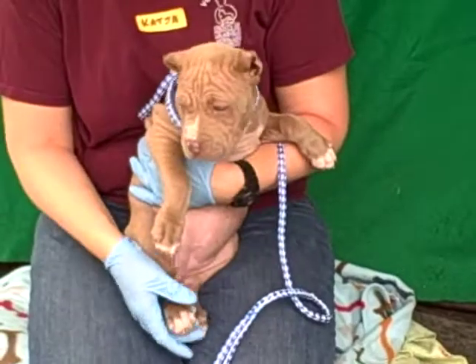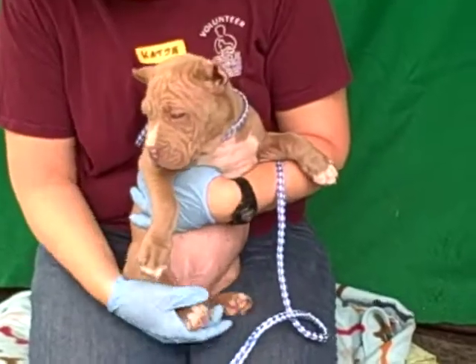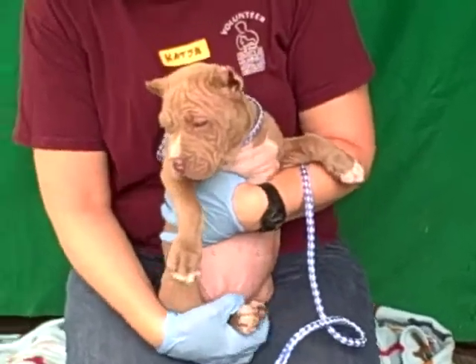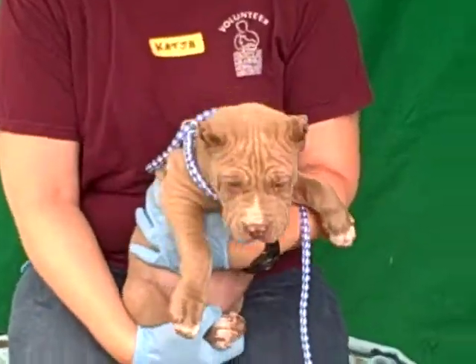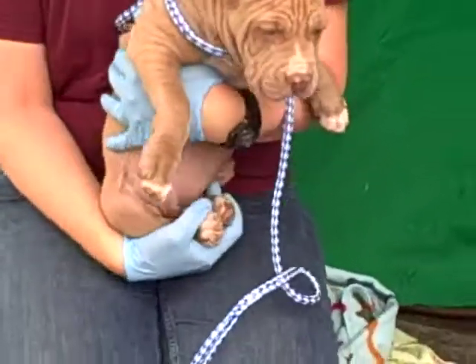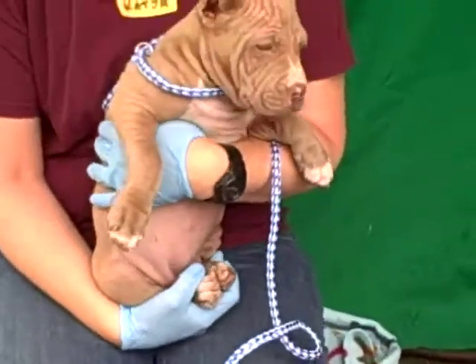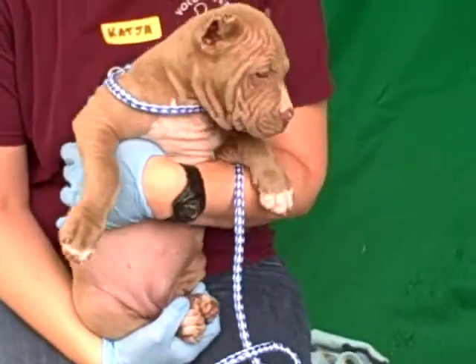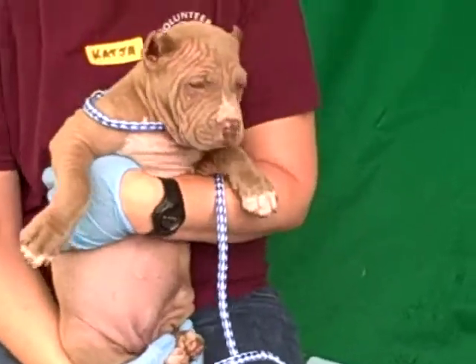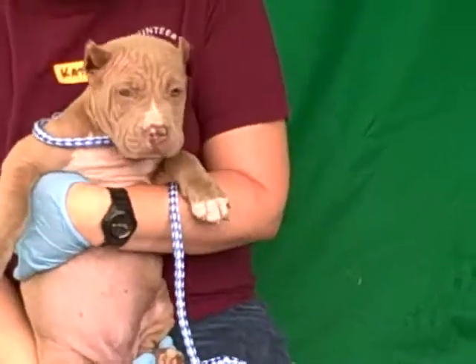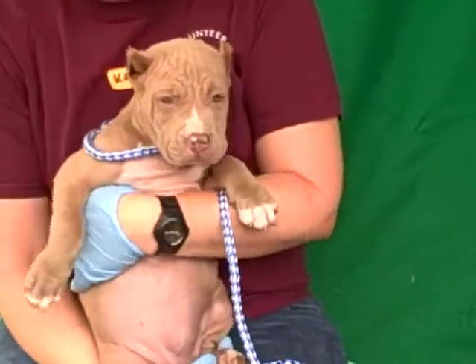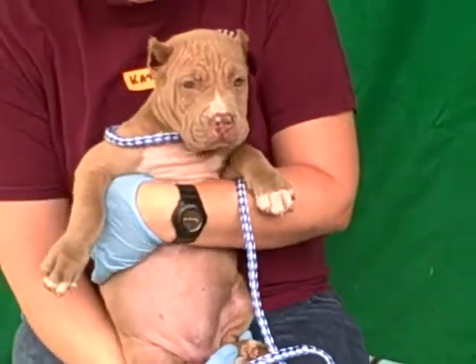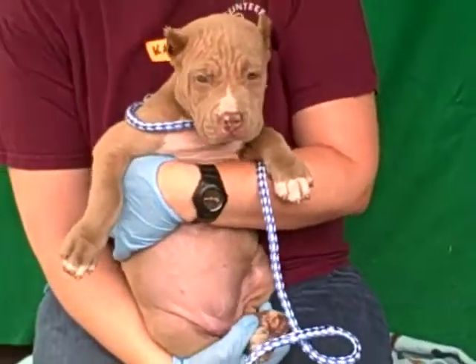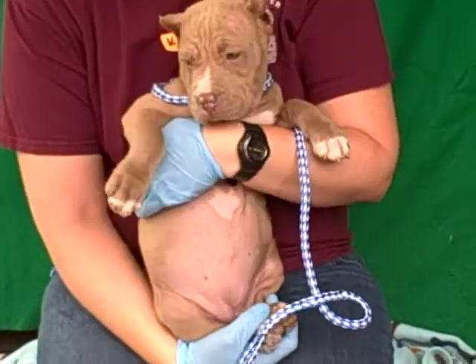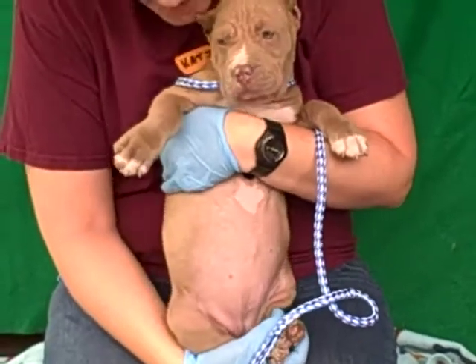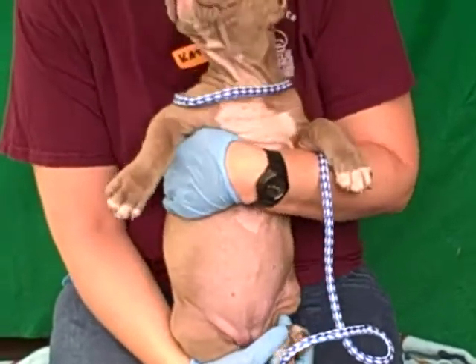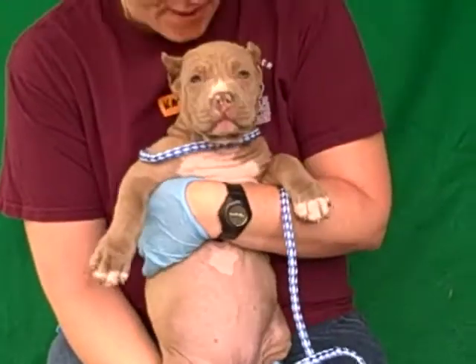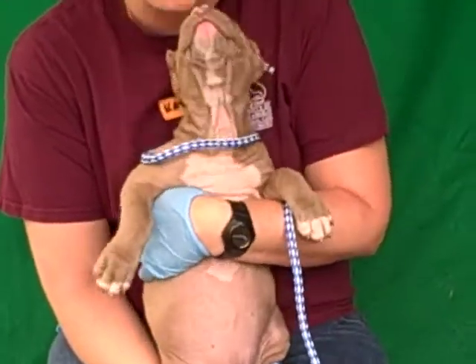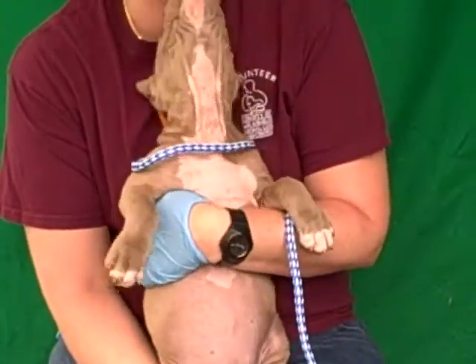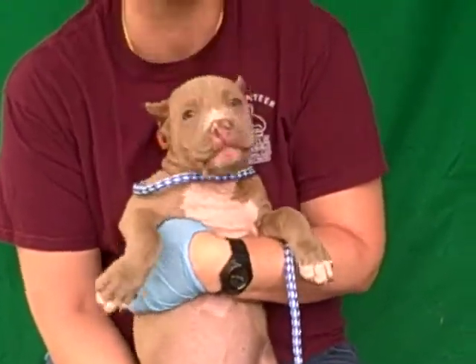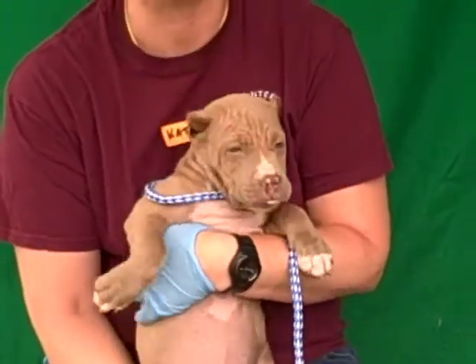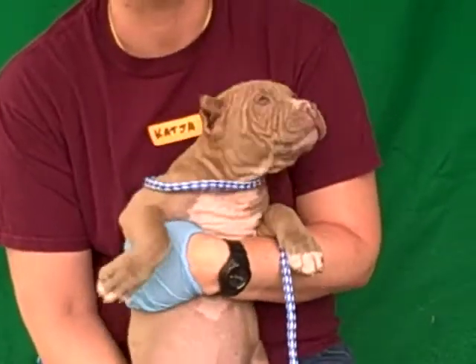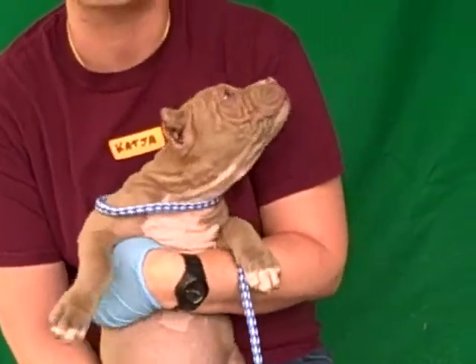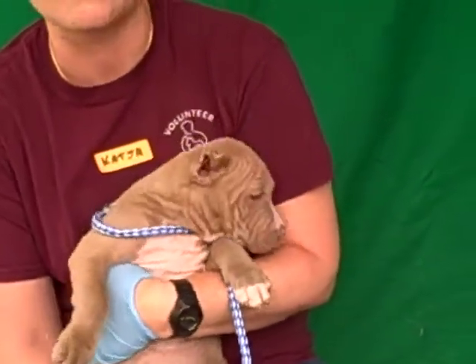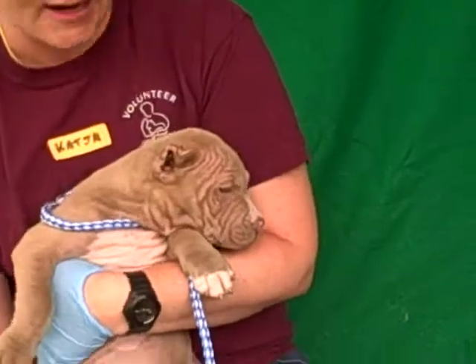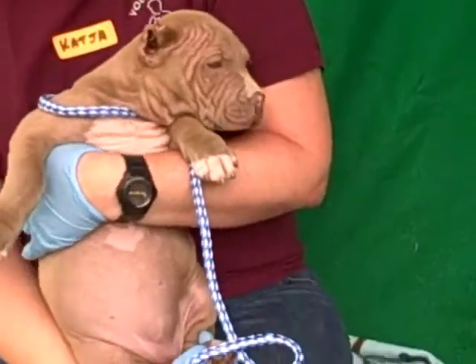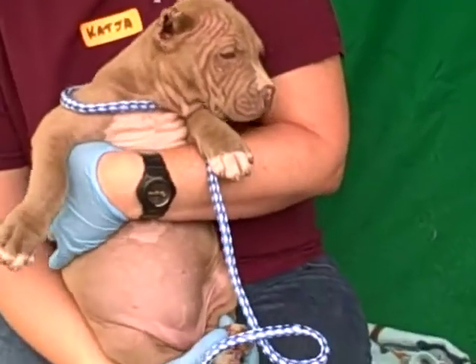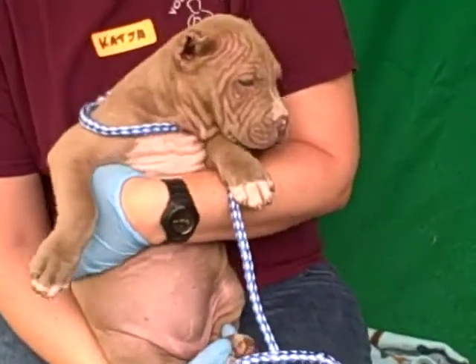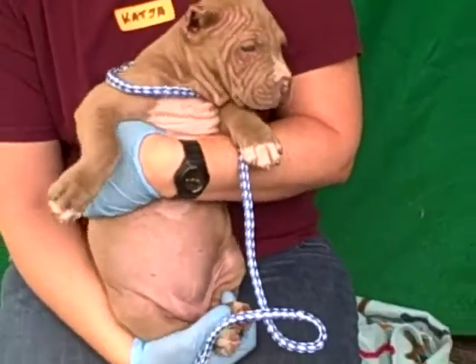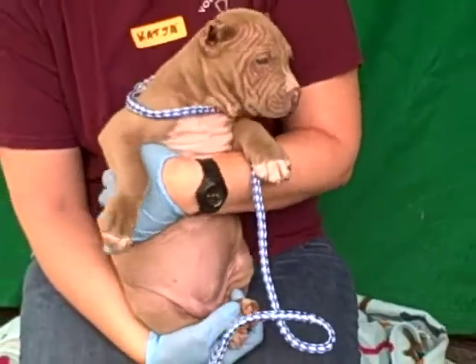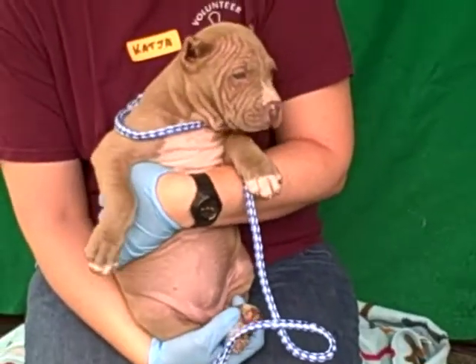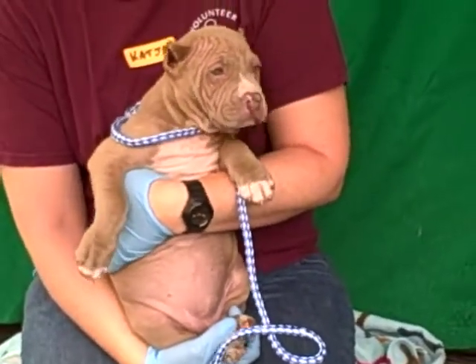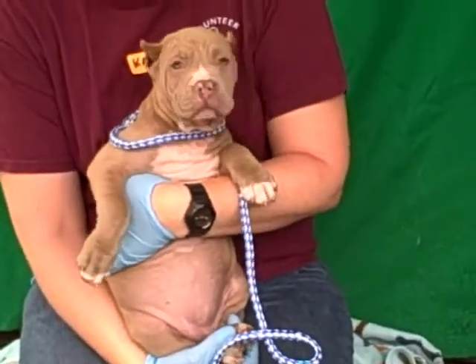And was there anything you'd like to add, Katja? Oh, Jolie is just such a charmer. All of us just adore this little girl. She's so sweet. She's got the best little puppy pot belly. She loves to give puppy kisses. She's a total lover. She's just been wonderful with everyone we've had out at the photo shoot today.